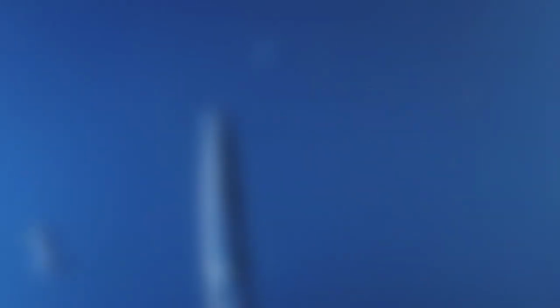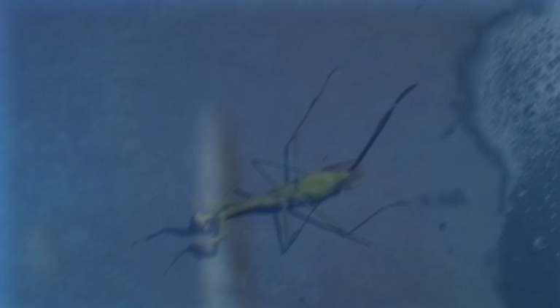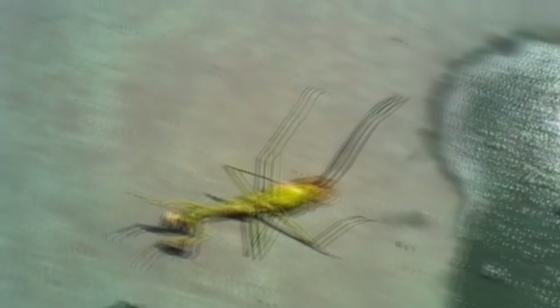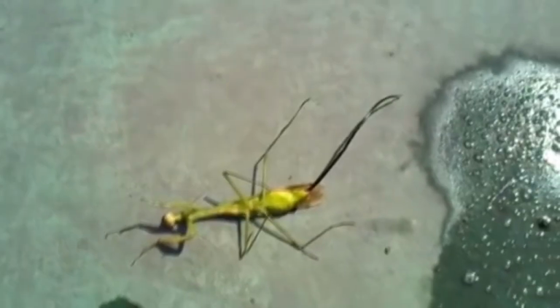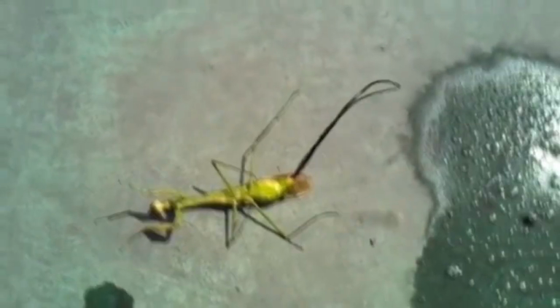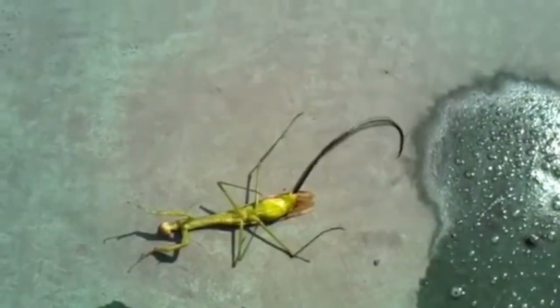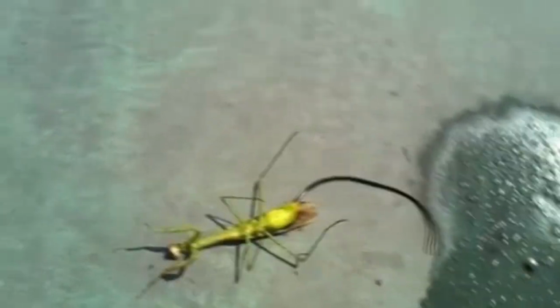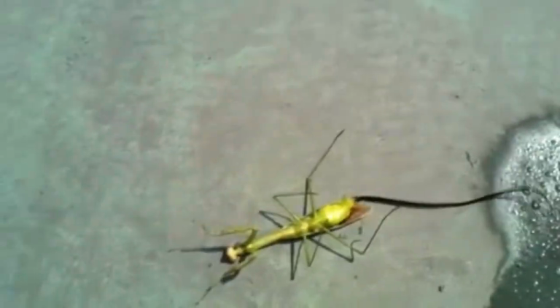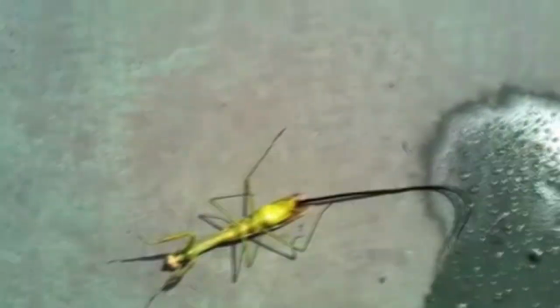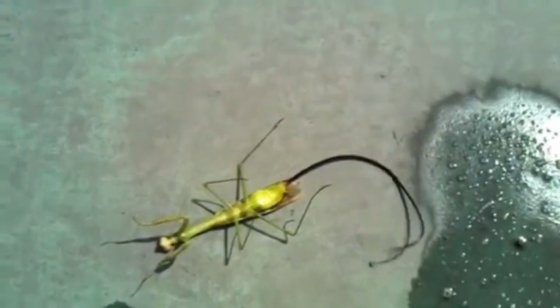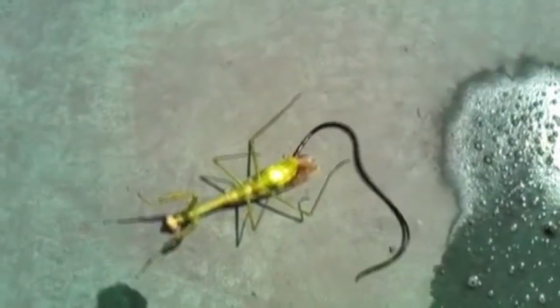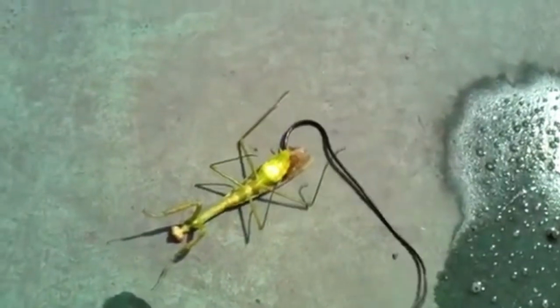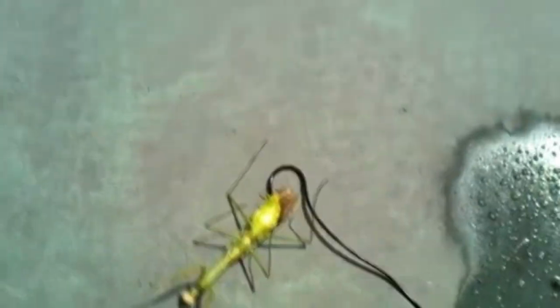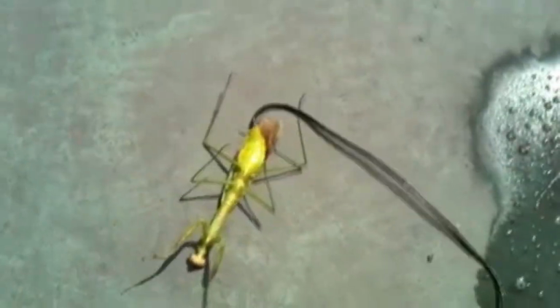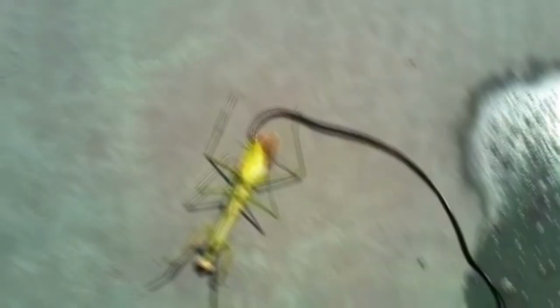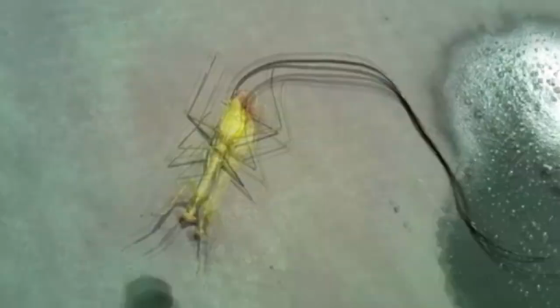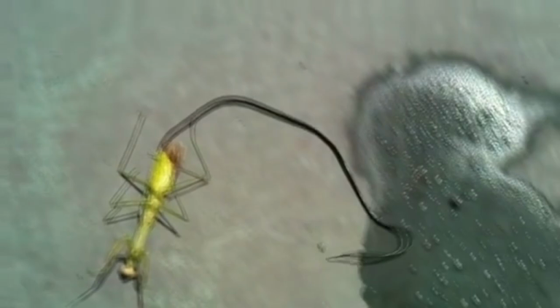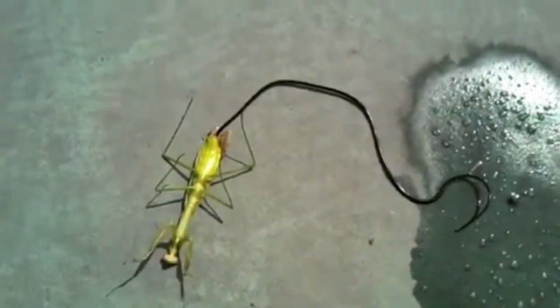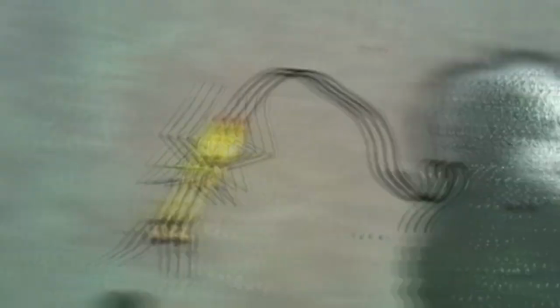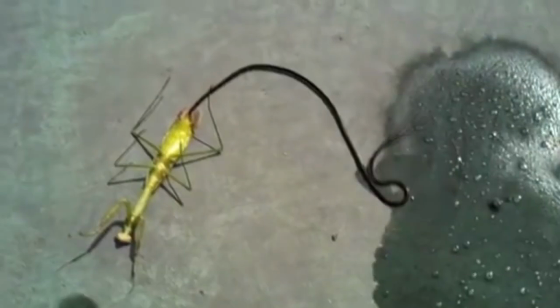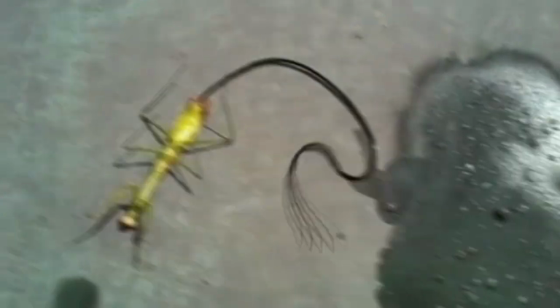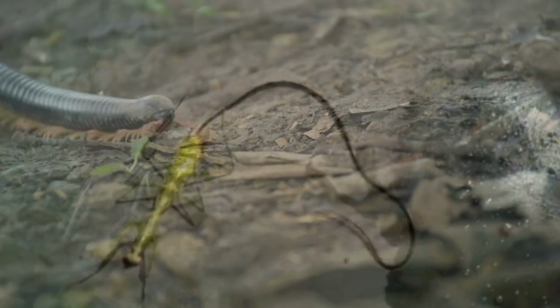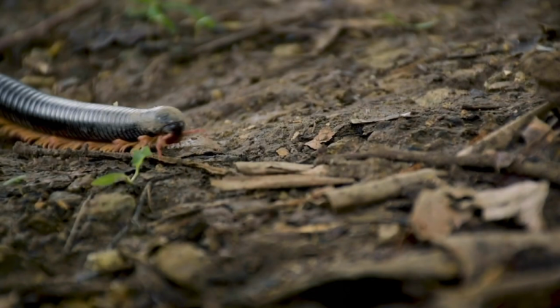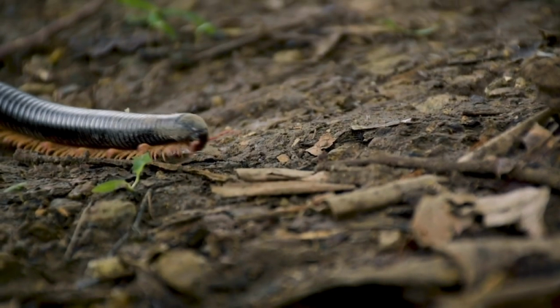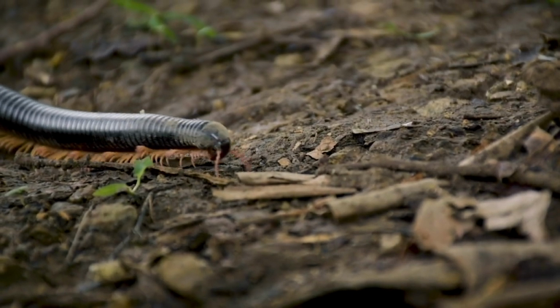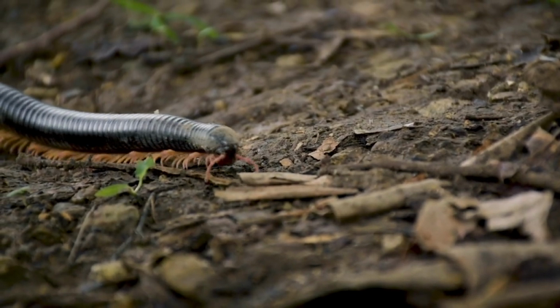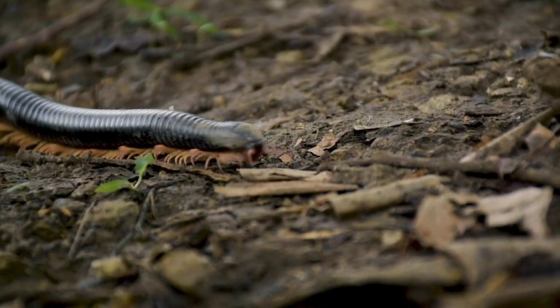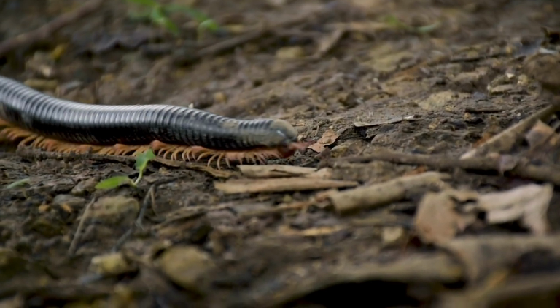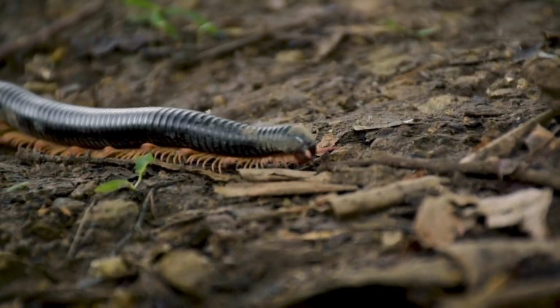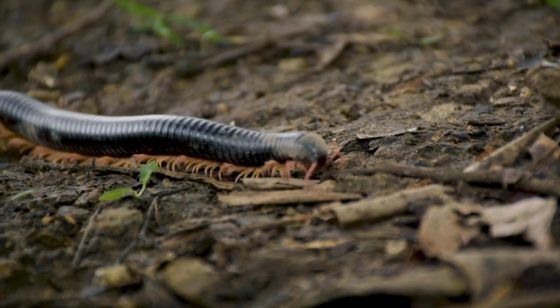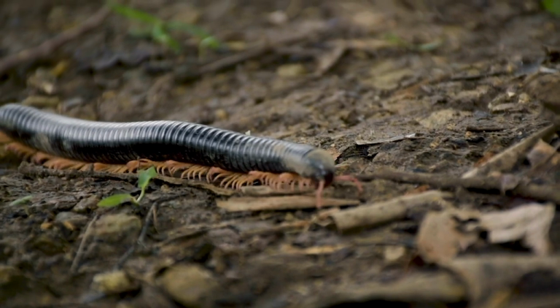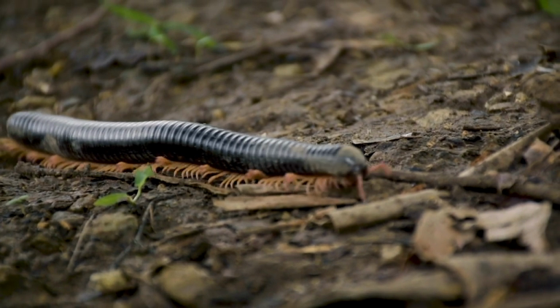Adult horsehairworms usually kill their host by bursting through the host's body and entering their preferred habitat — water. It is possible for some hosts, like millipedes, to survive this ordeal.